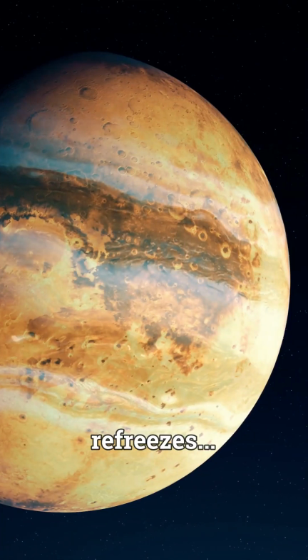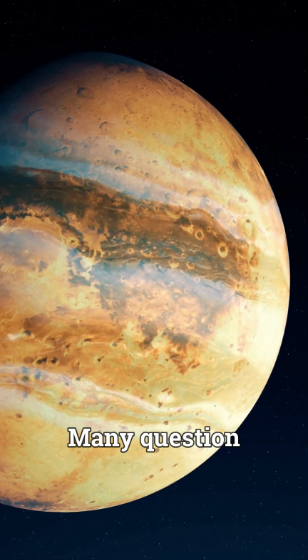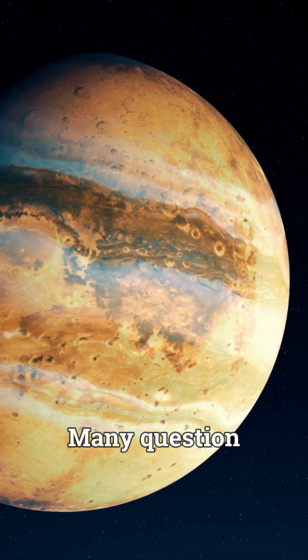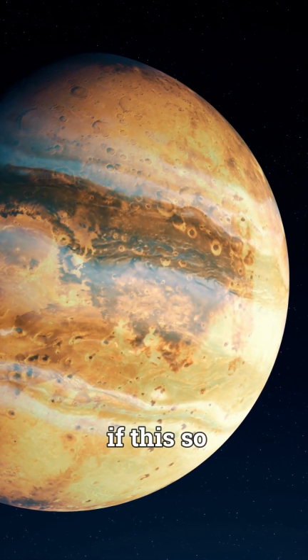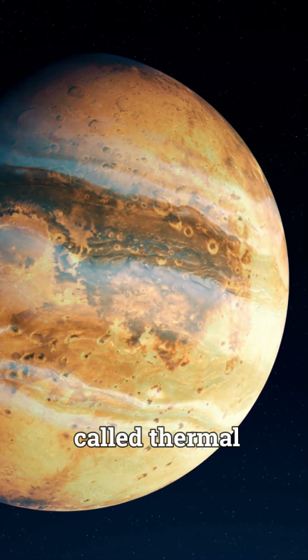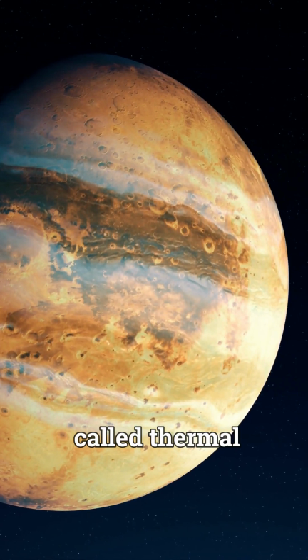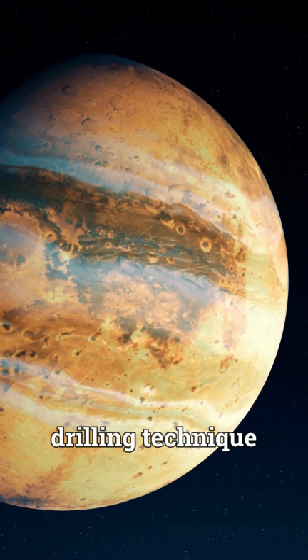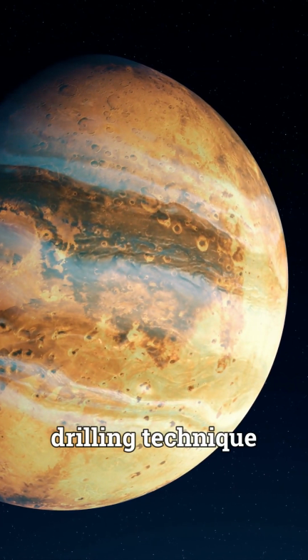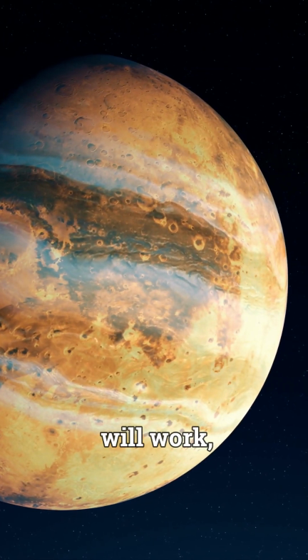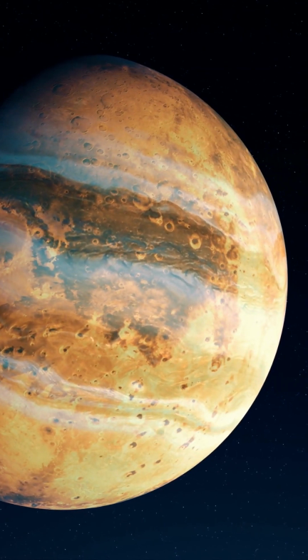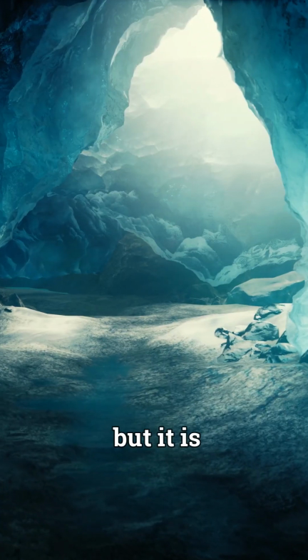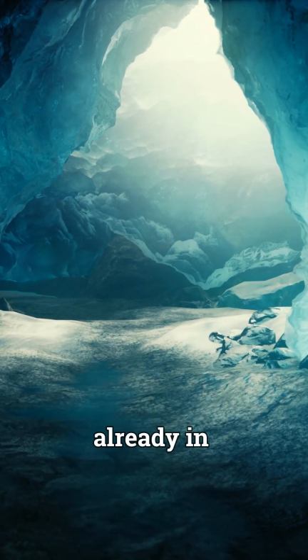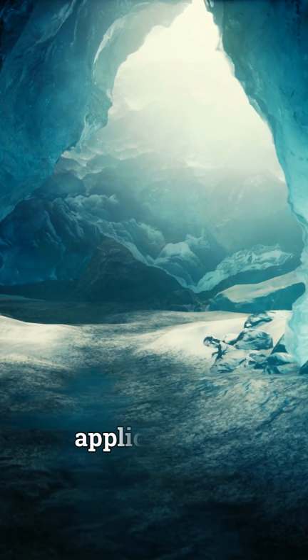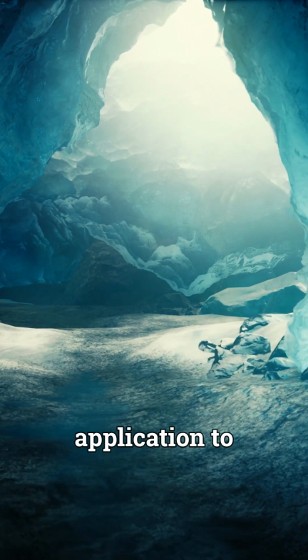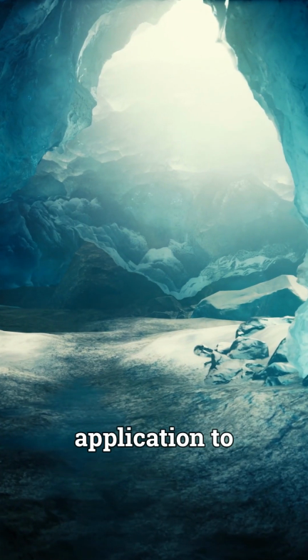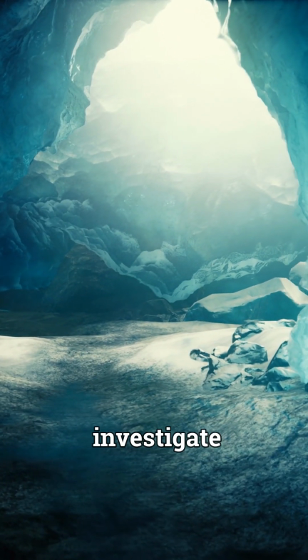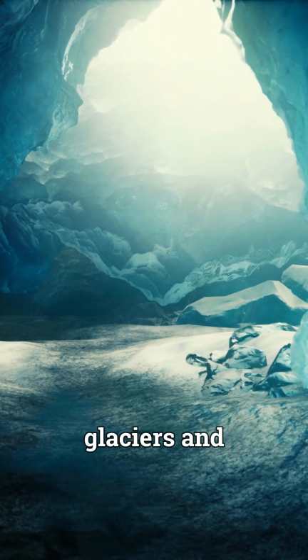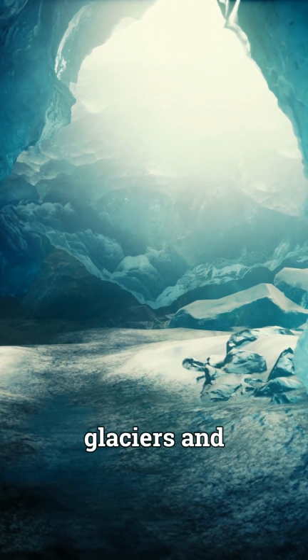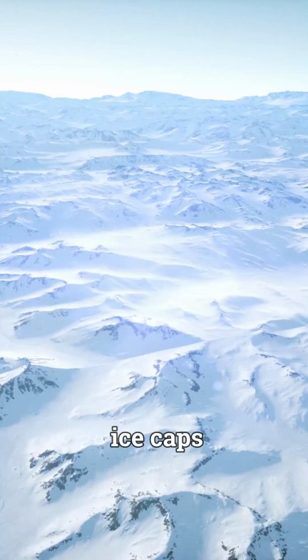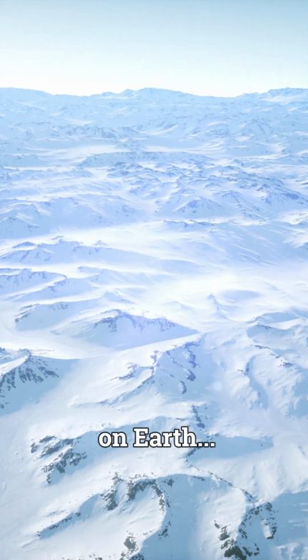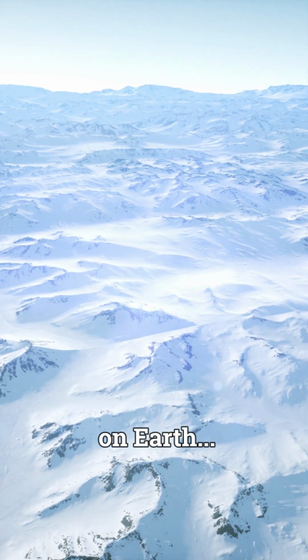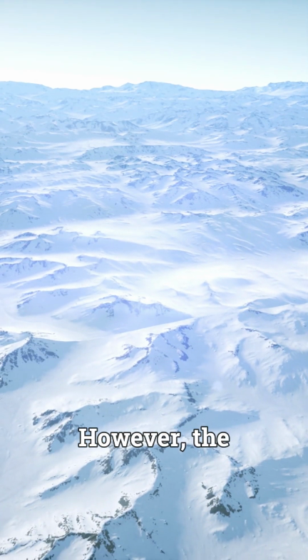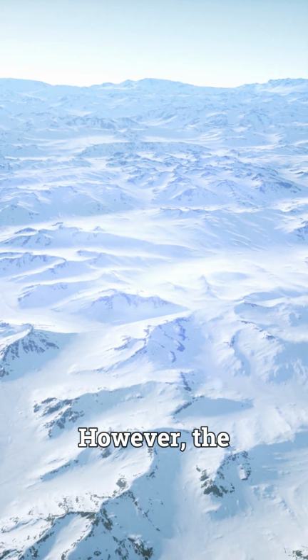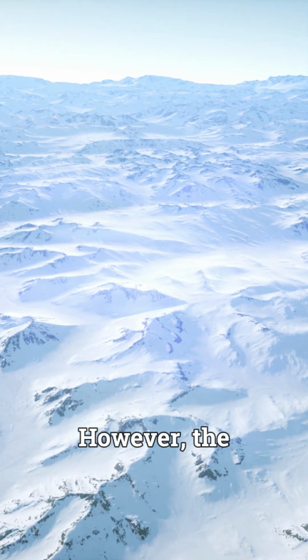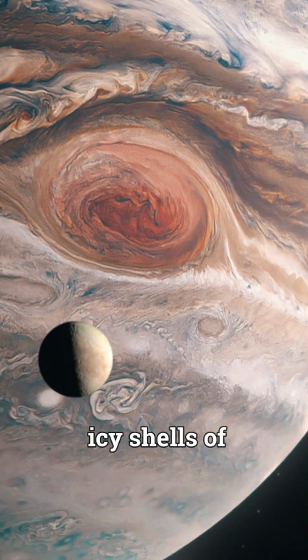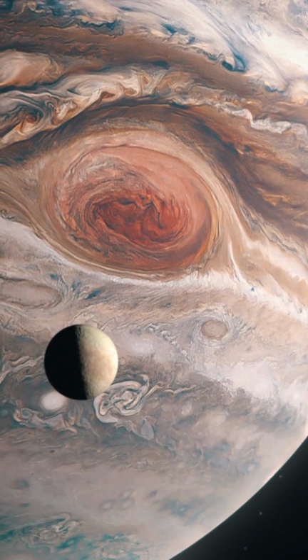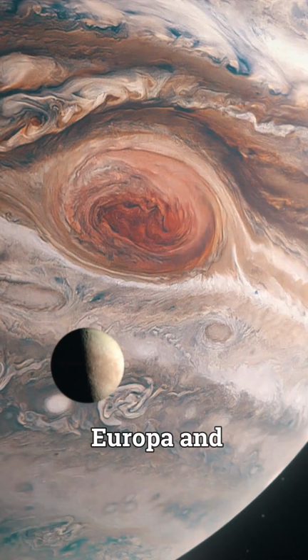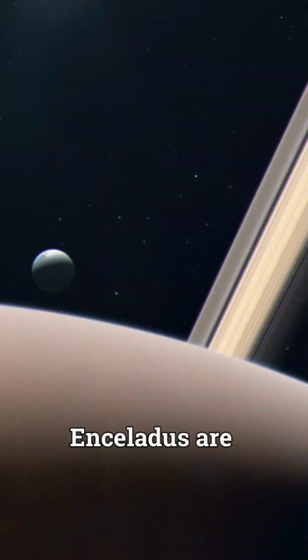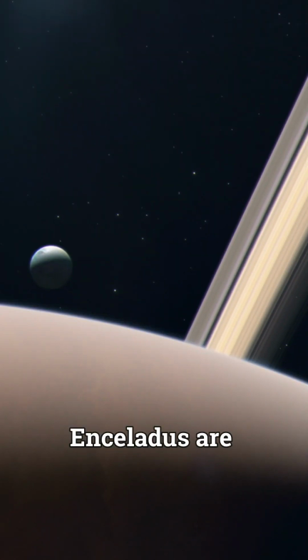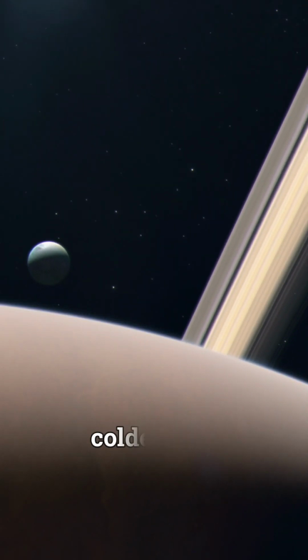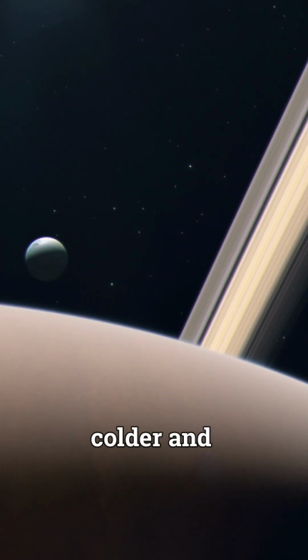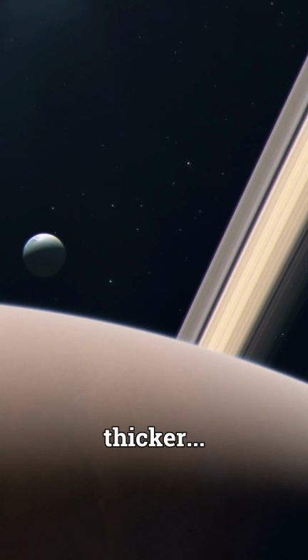Many question if this so-called thermal drilling technique will work, but it is already an application to investigate glaciers and ice caps on Earth. However, the icy shells of Europa and Enceladus are colder and thicker.